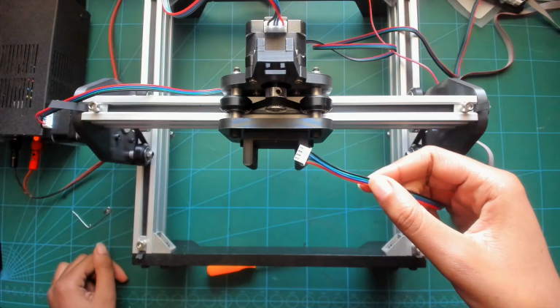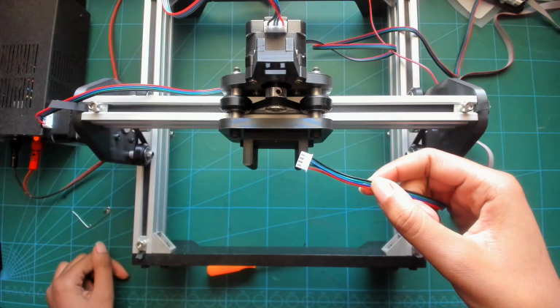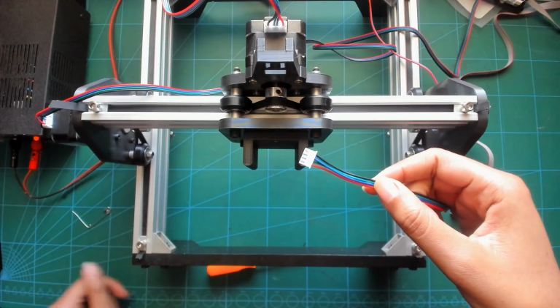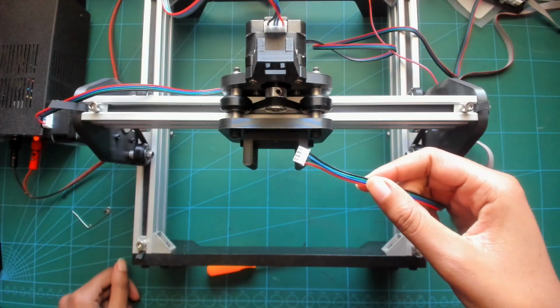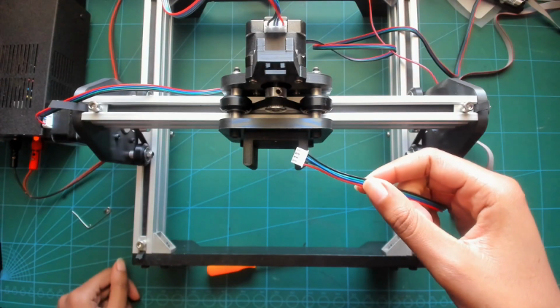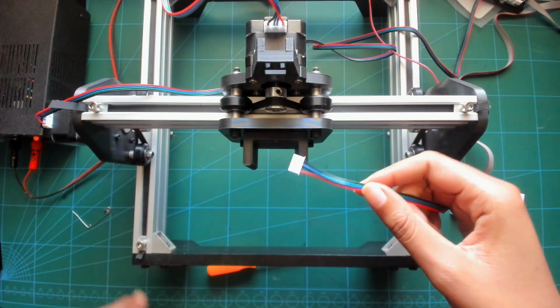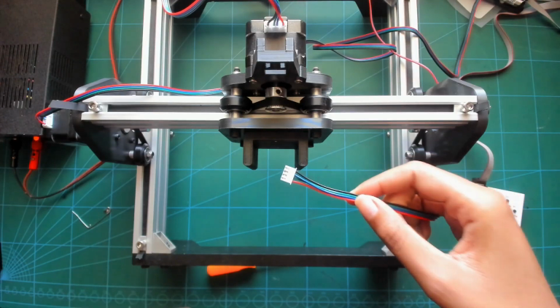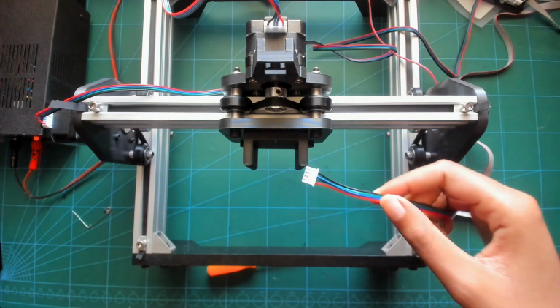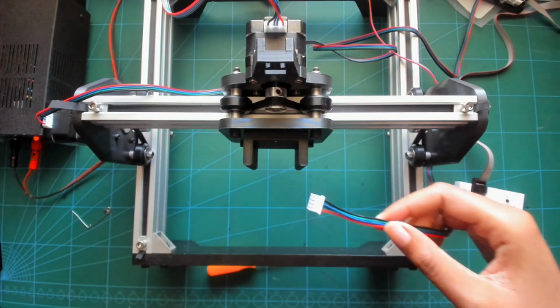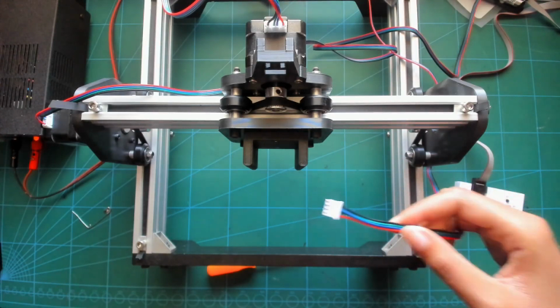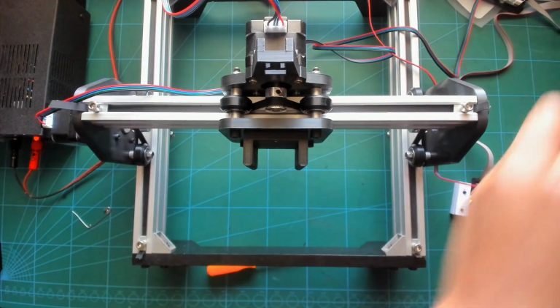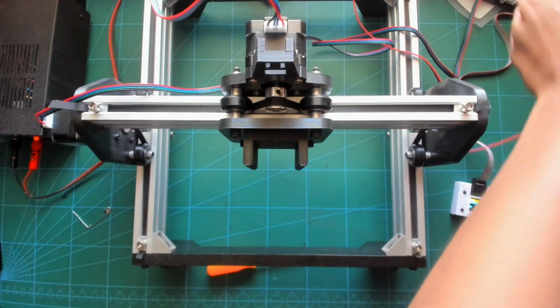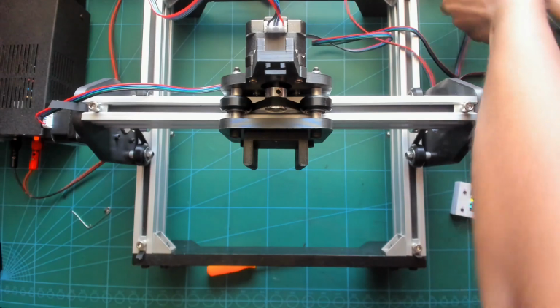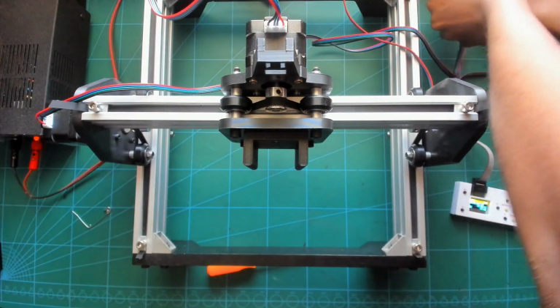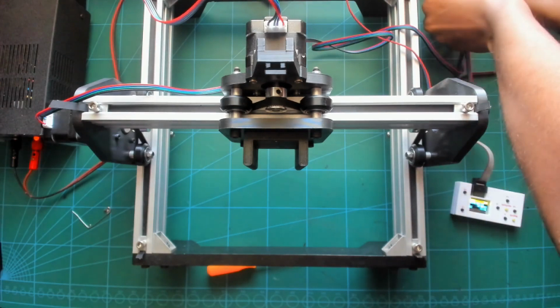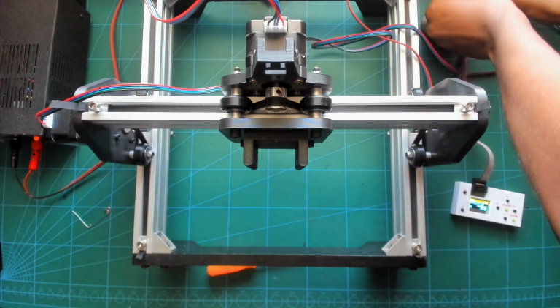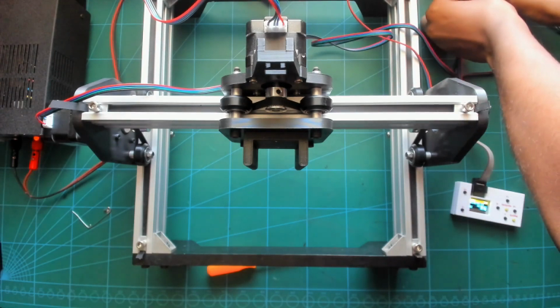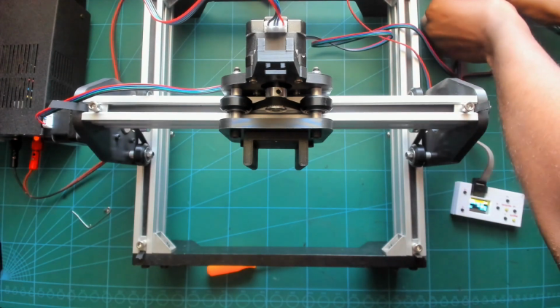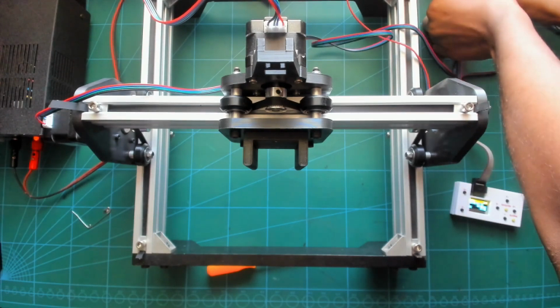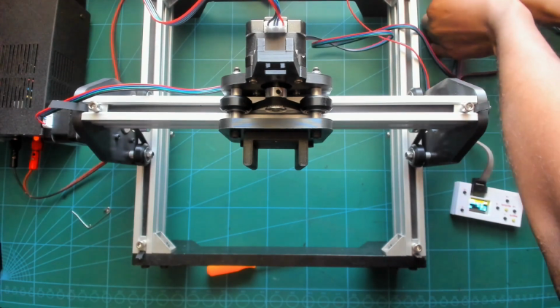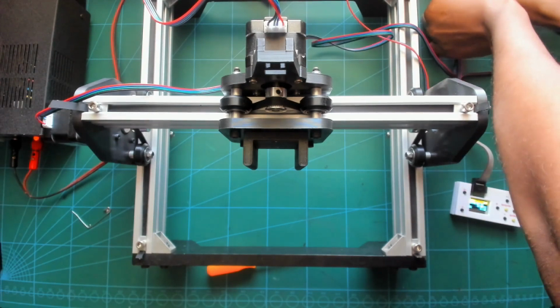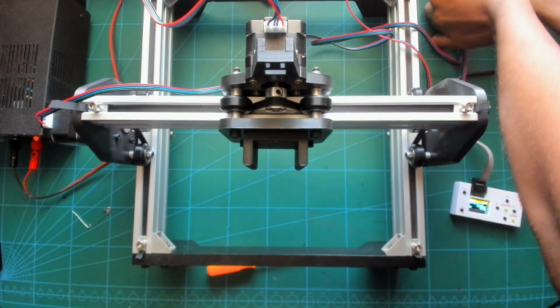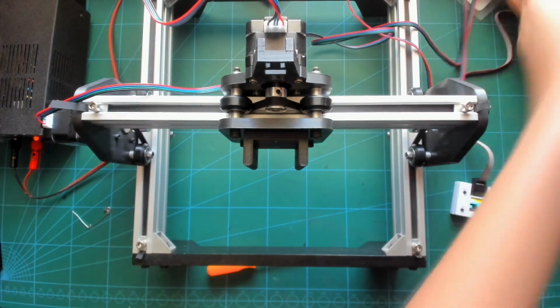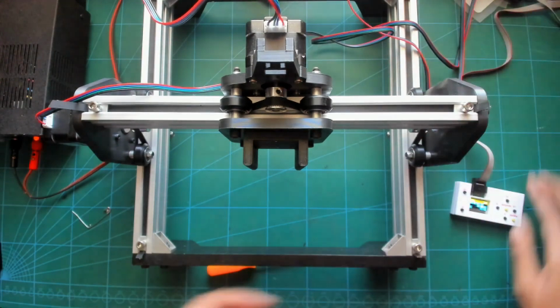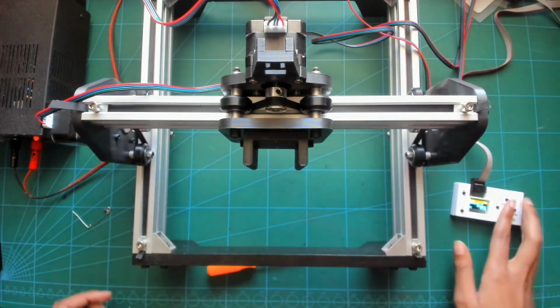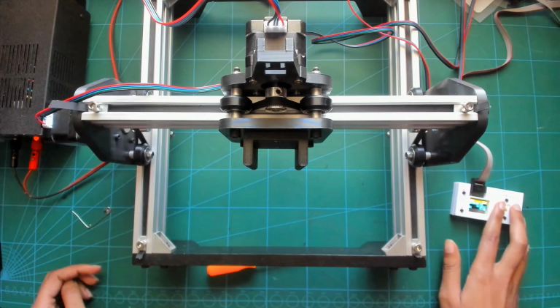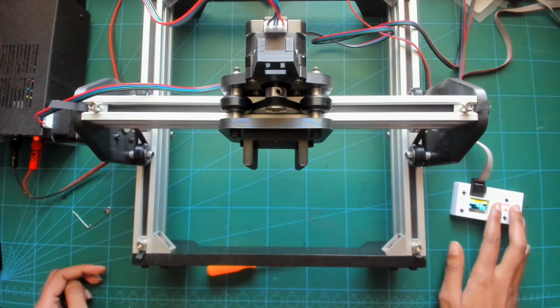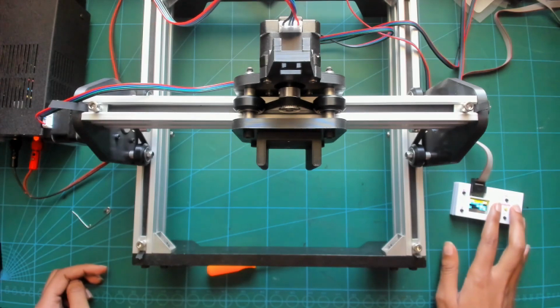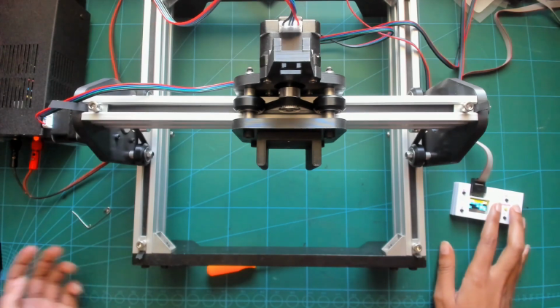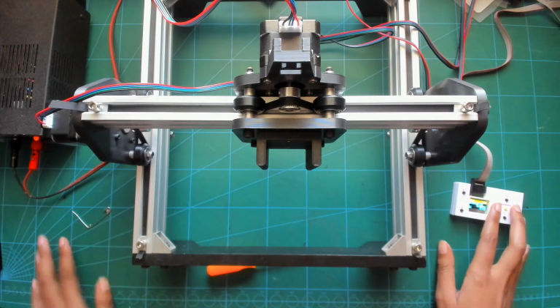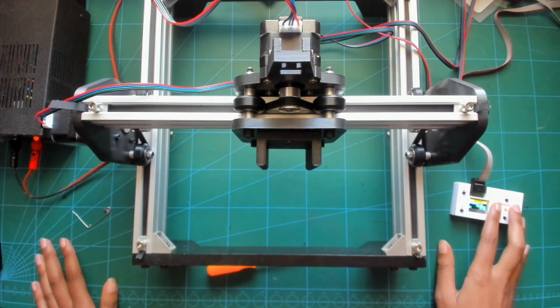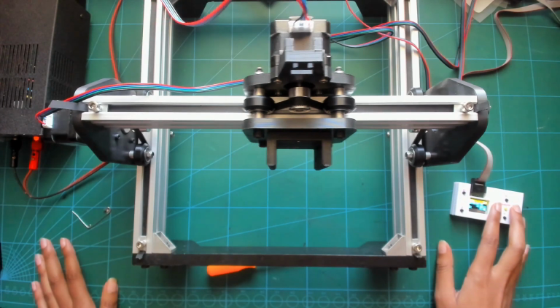Now that the two middle wires have been crossed and put back in, you can plug it back into your board. And now your stepper motor is moving.